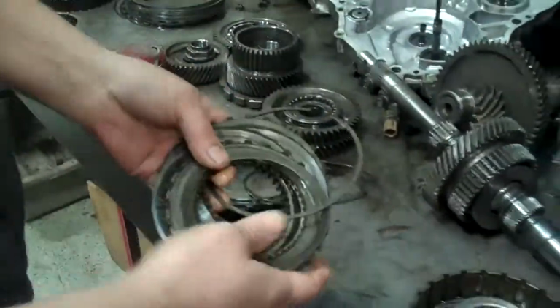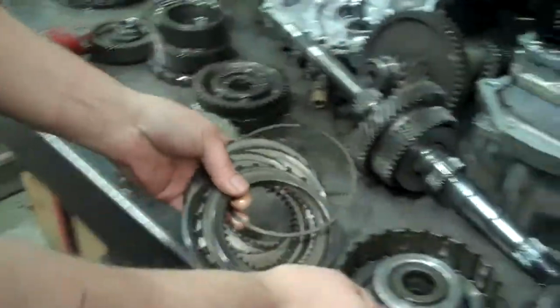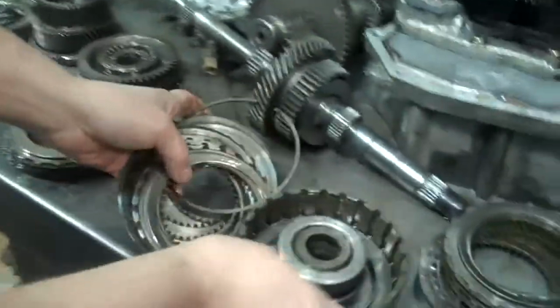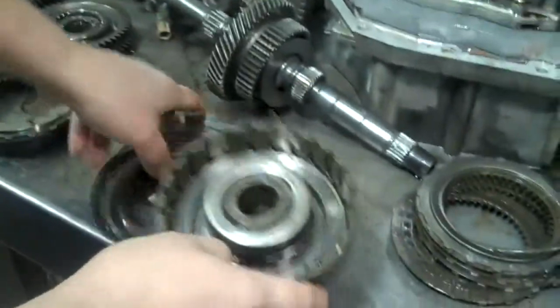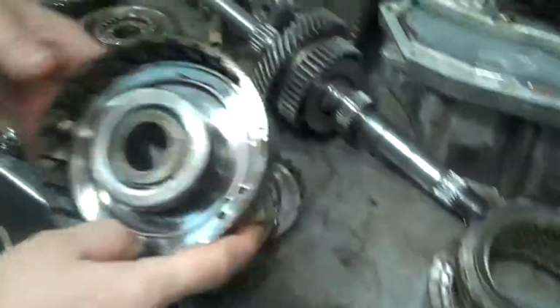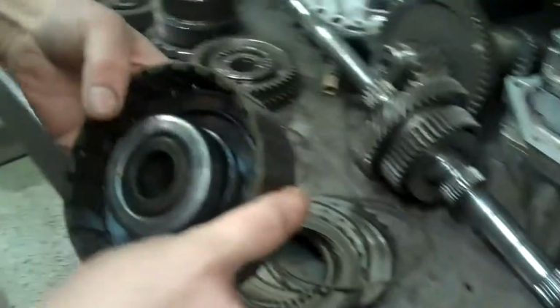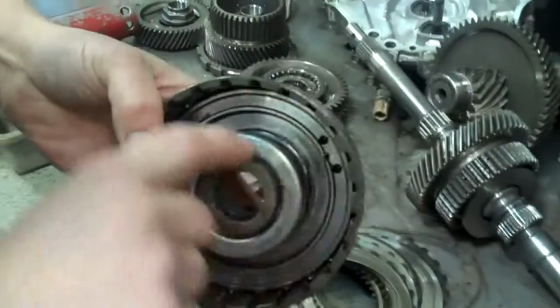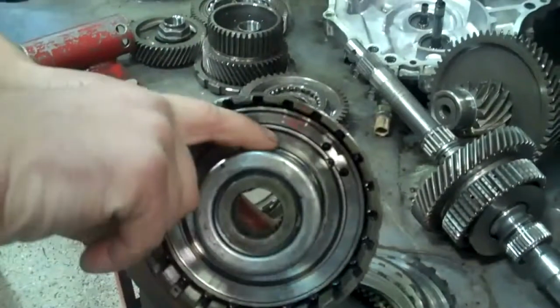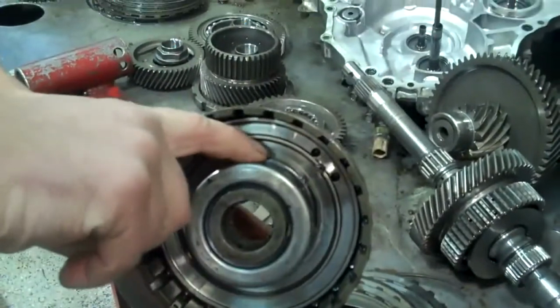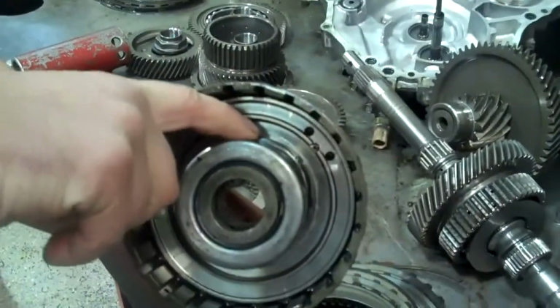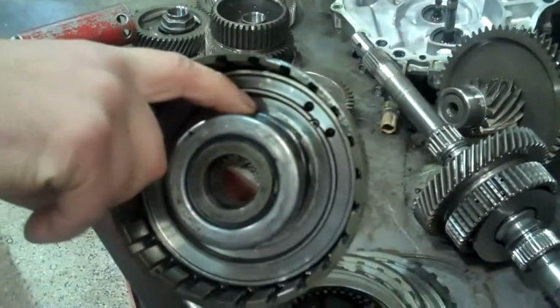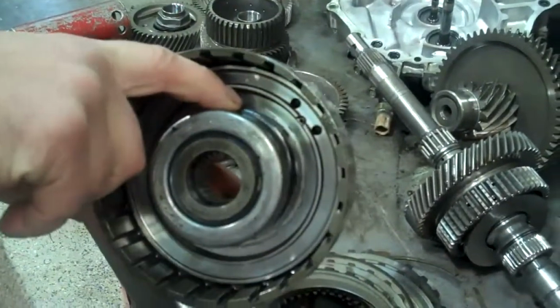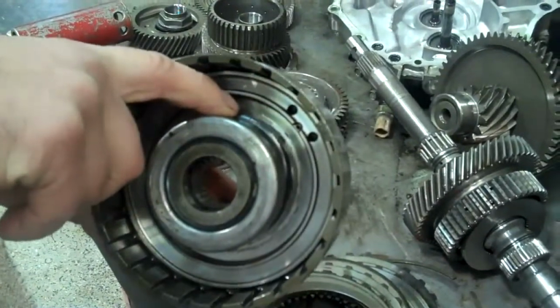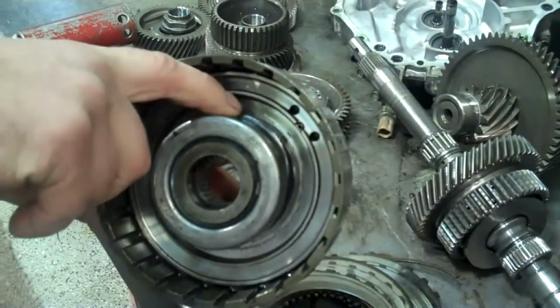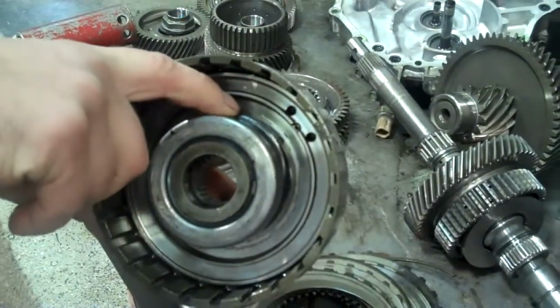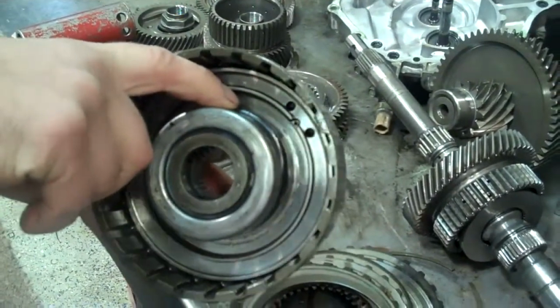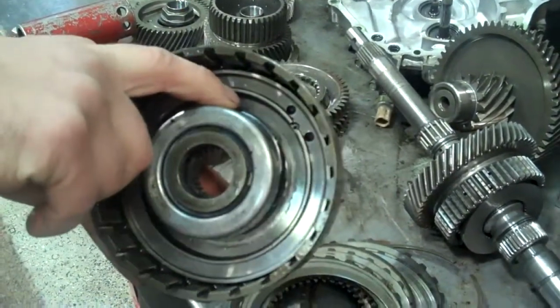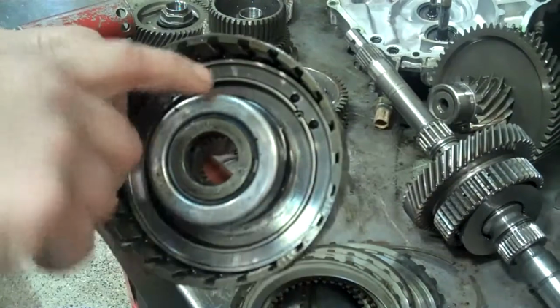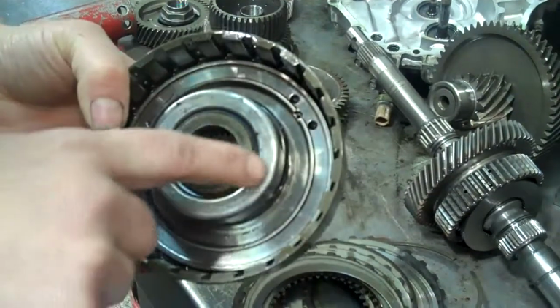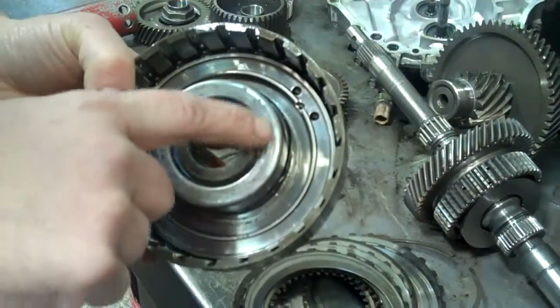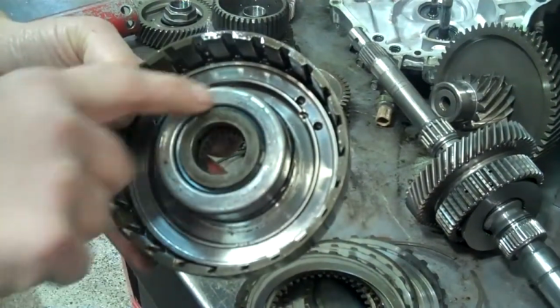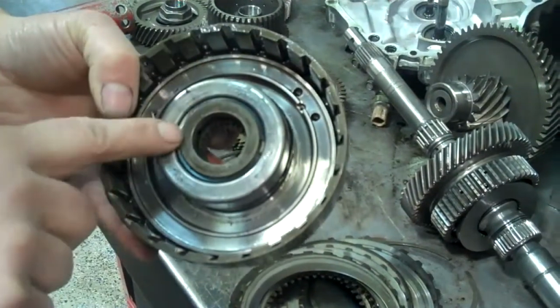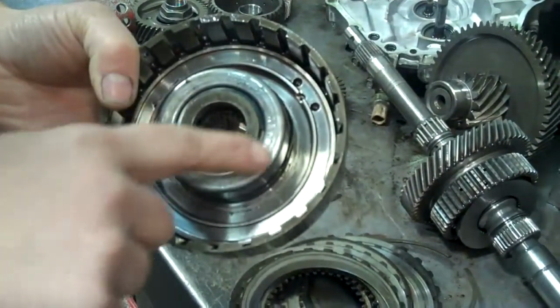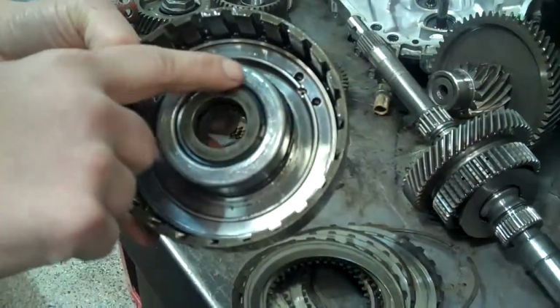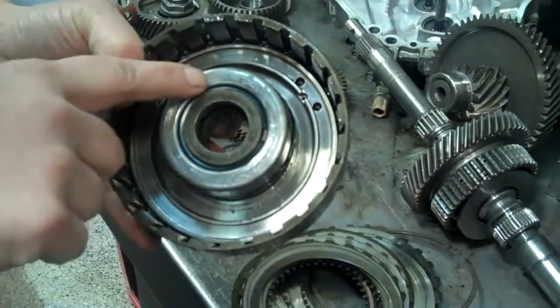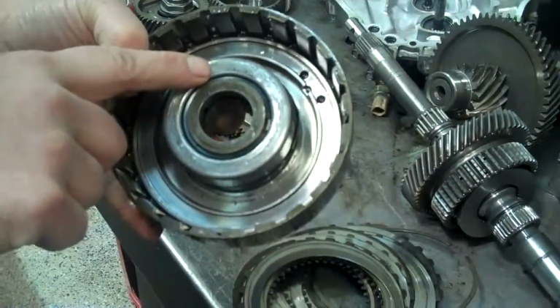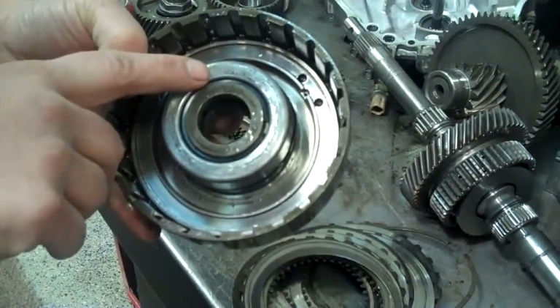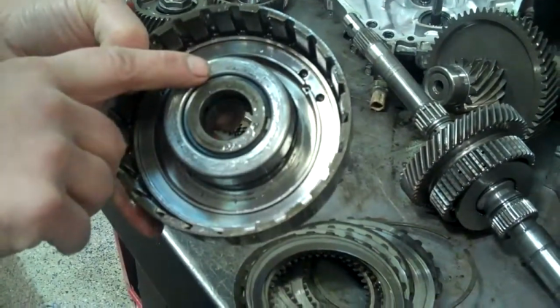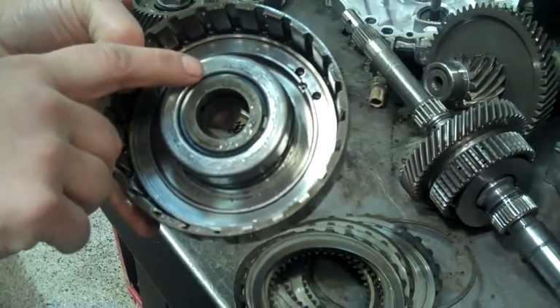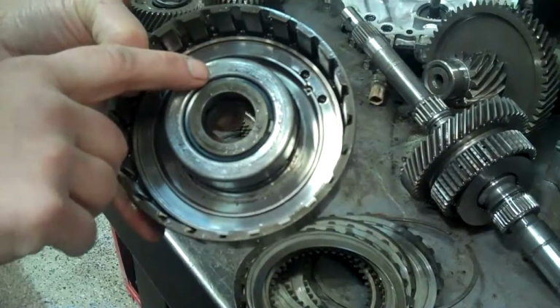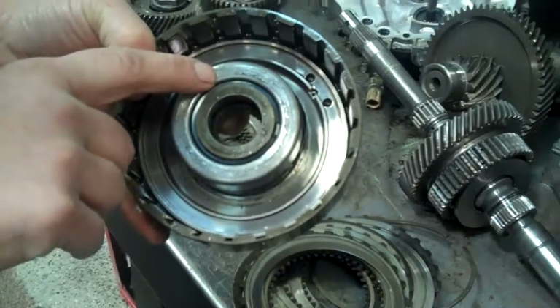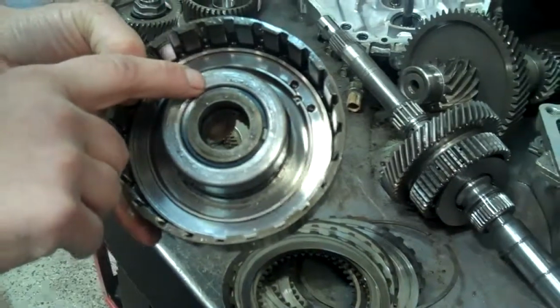It got so hot when it was slipping that this spring is misshaped and sticking out — that's going to have to be replaced. And this retainer right here, where it's been misshaped and rubbing, that's also going to have to be replaced.